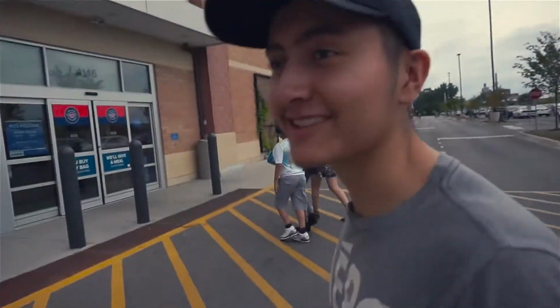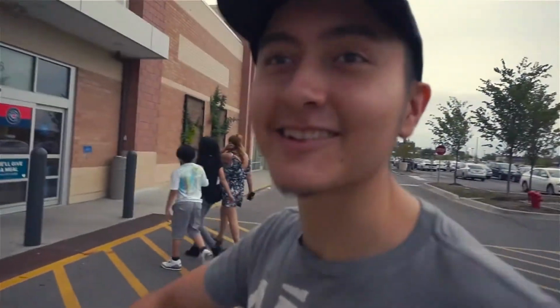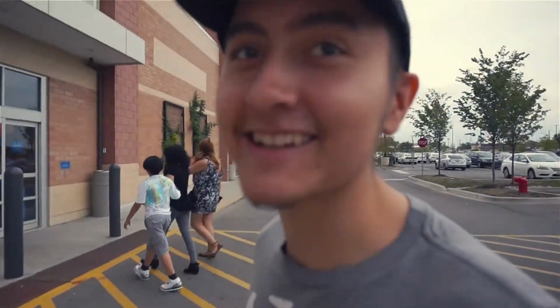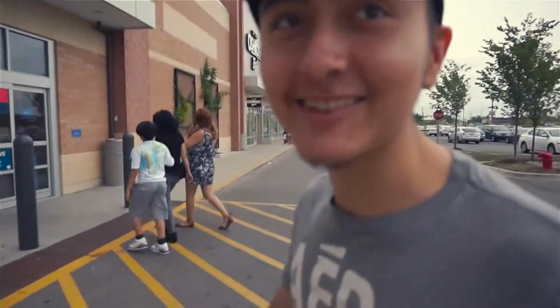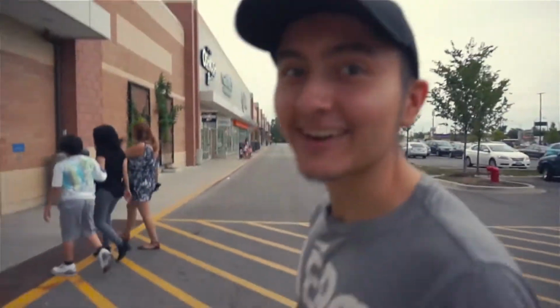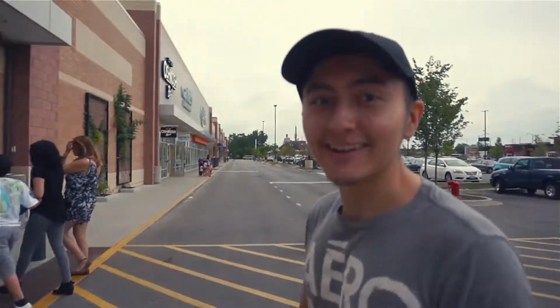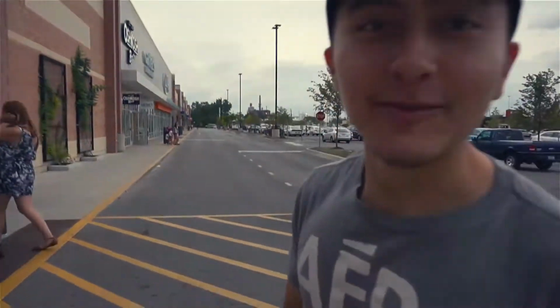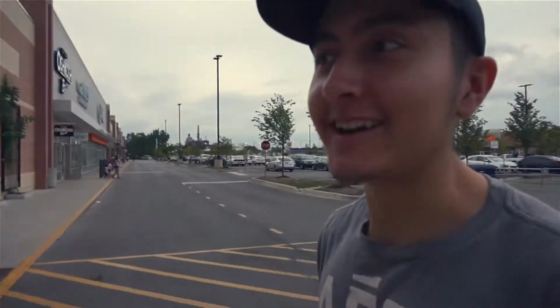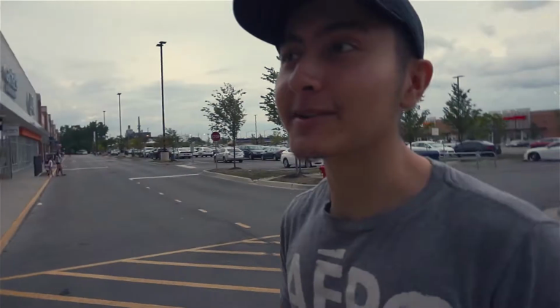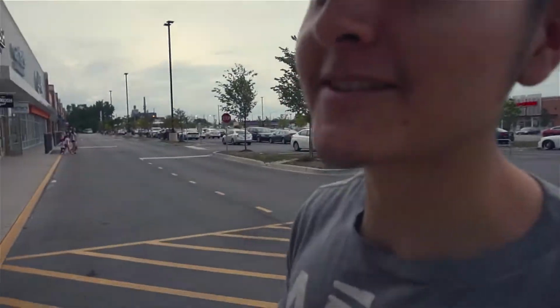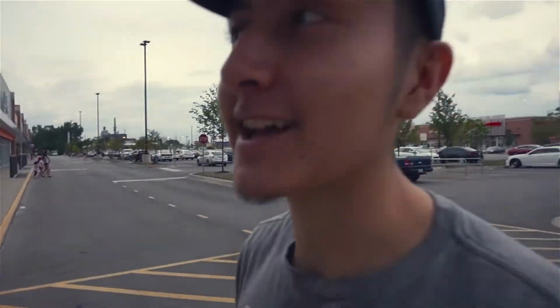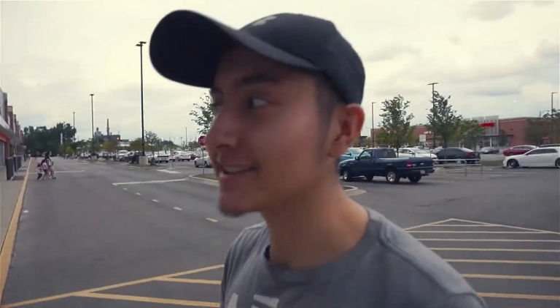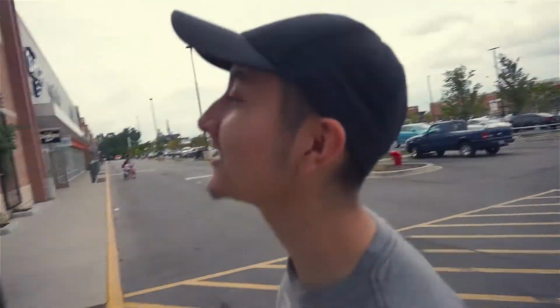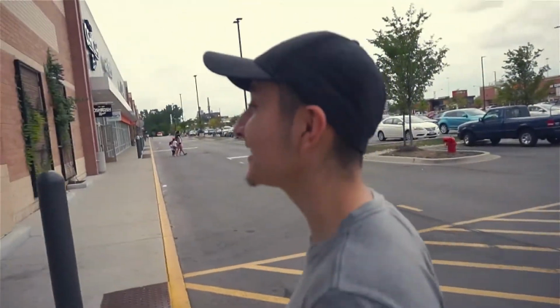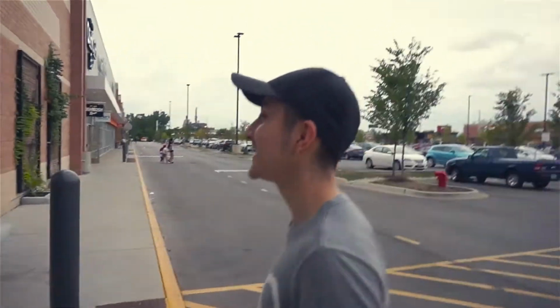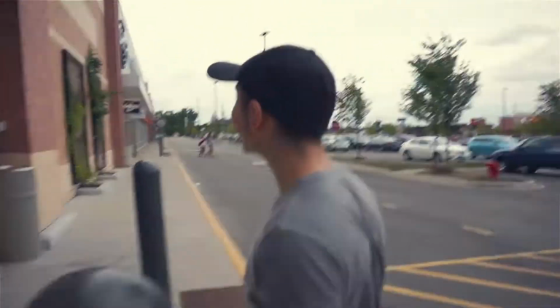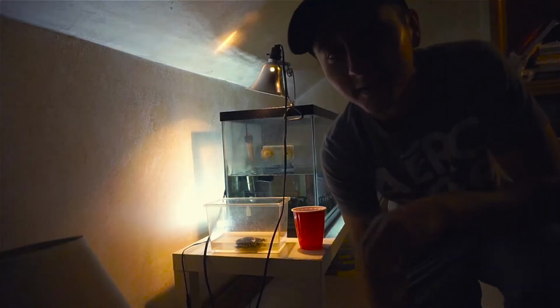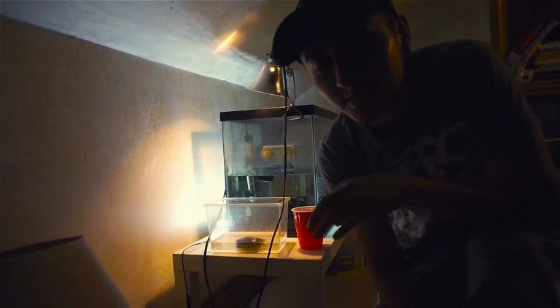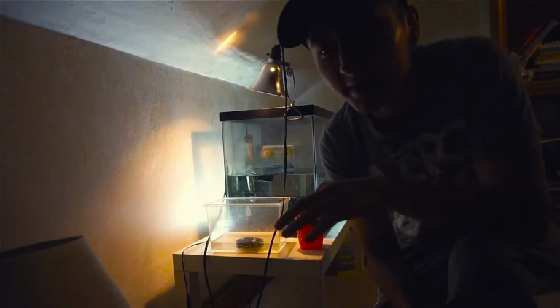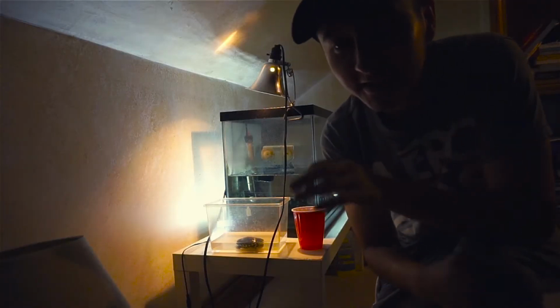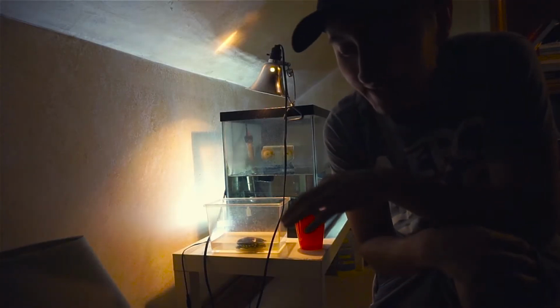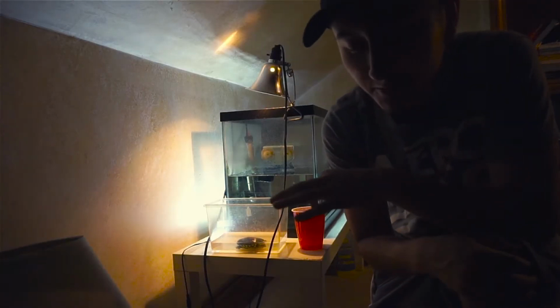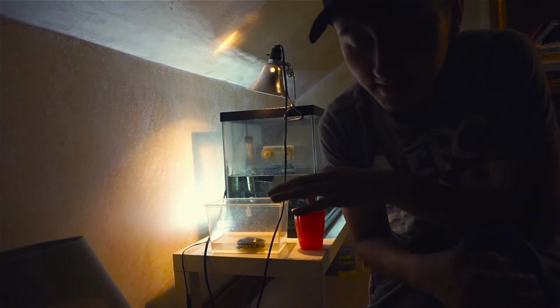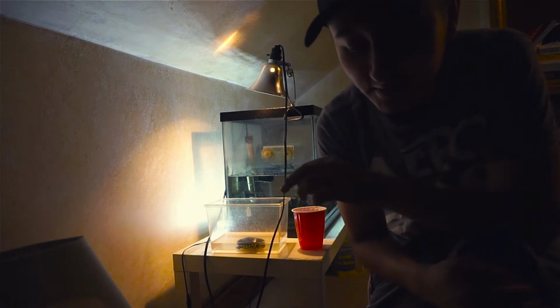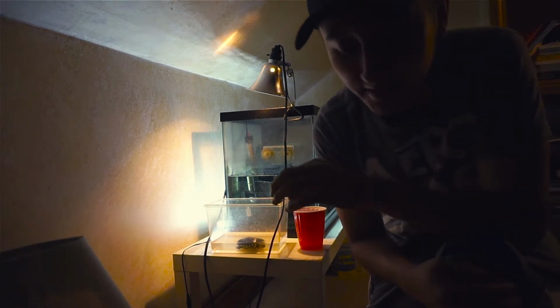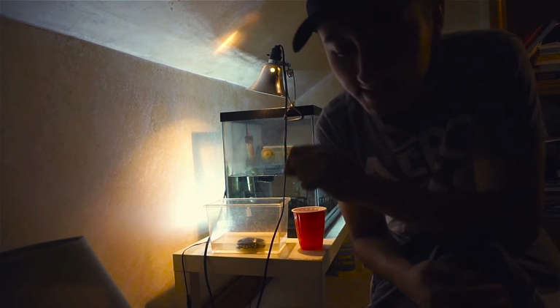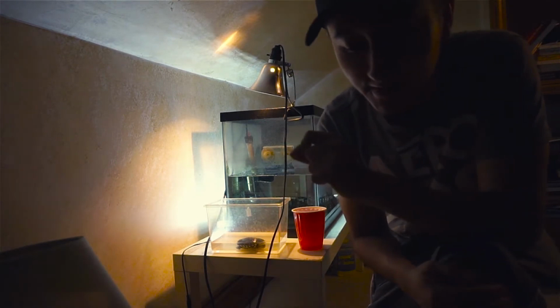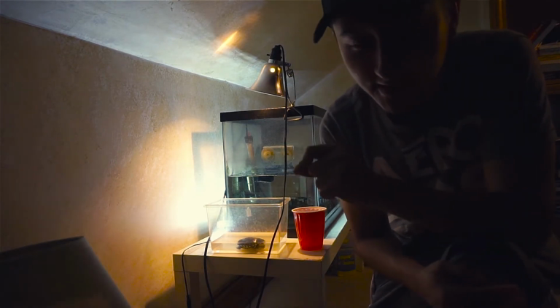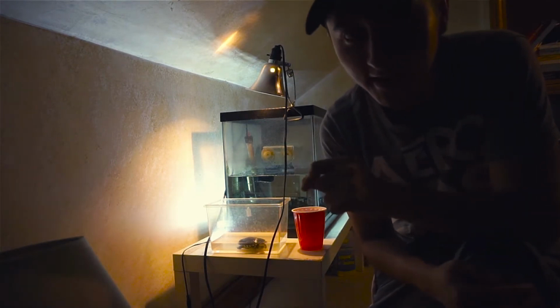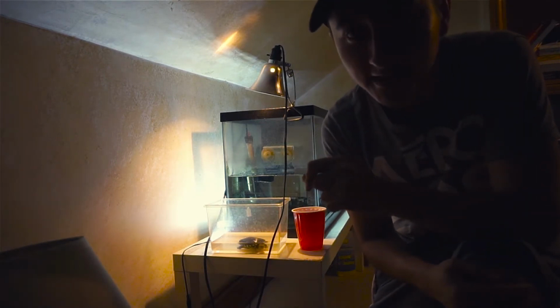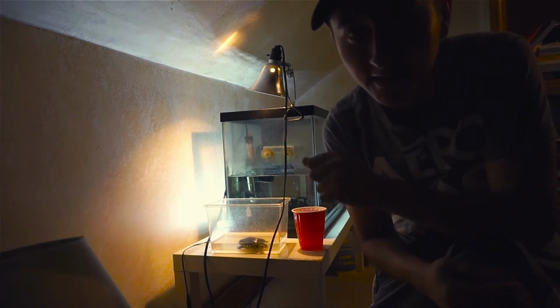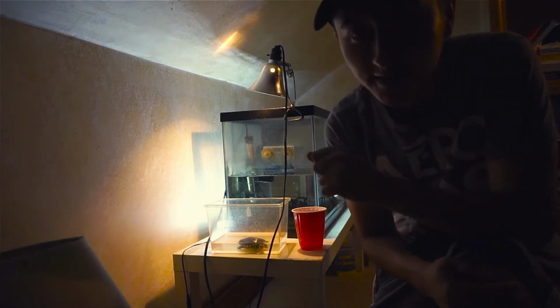All these turtles are getting killed. Animal captivity should not be legal. Oh my gosh, shut up. So I'm going to clean the turtle's tank before we install the new decorations and filter. Let's see how long it takes.